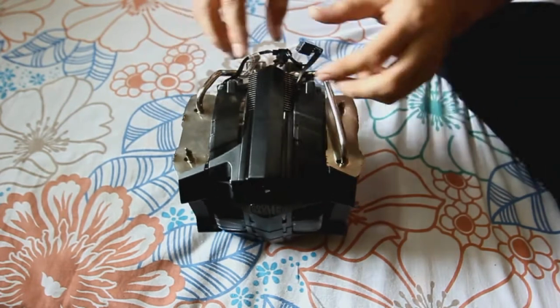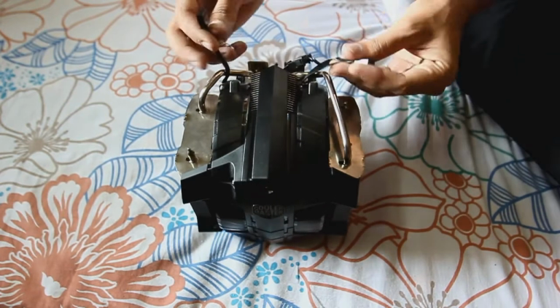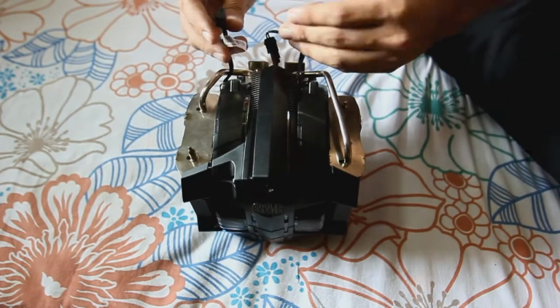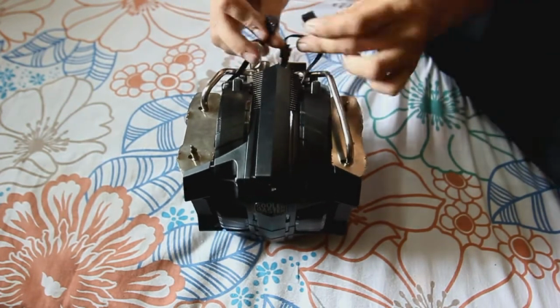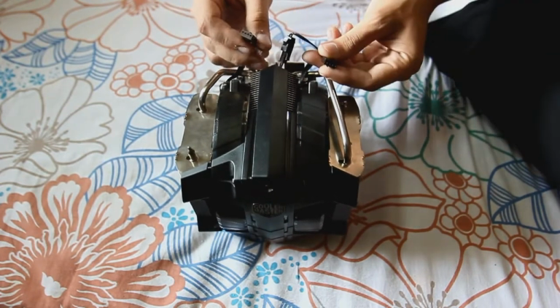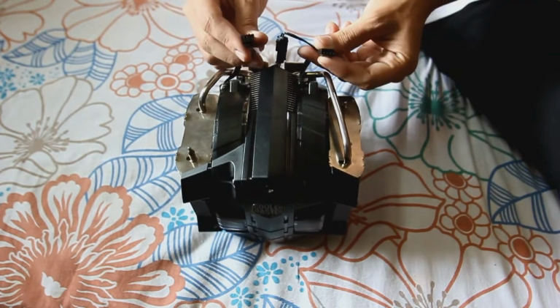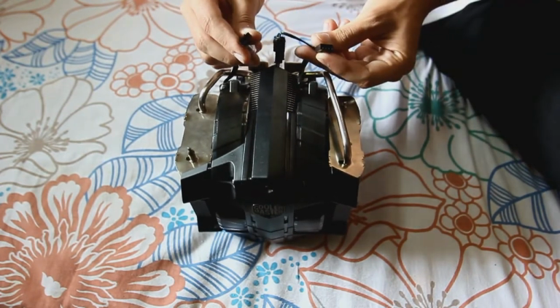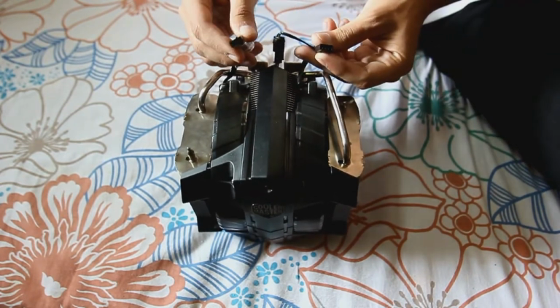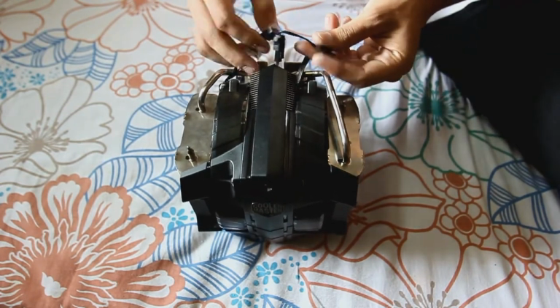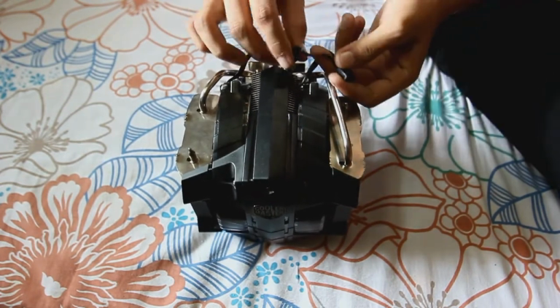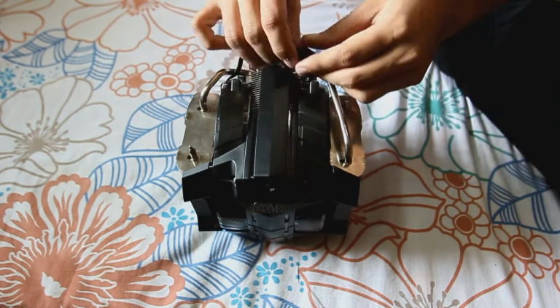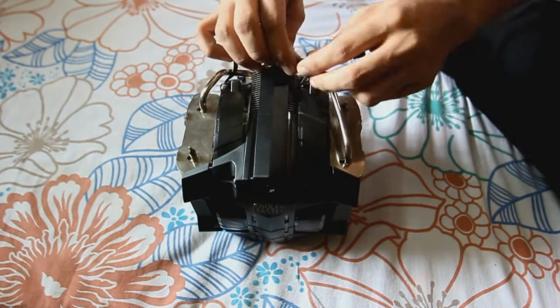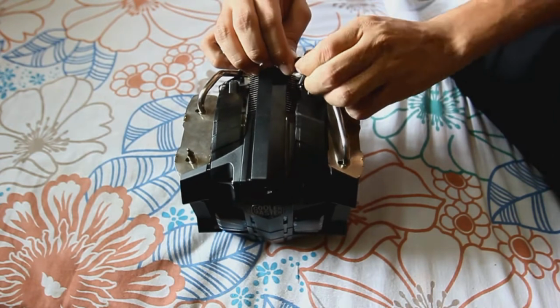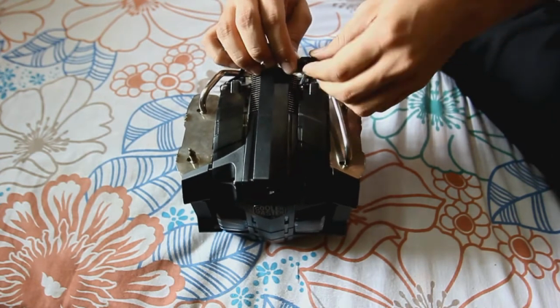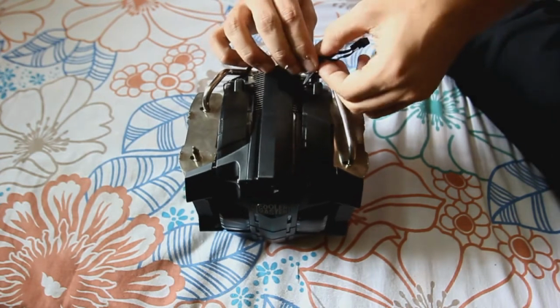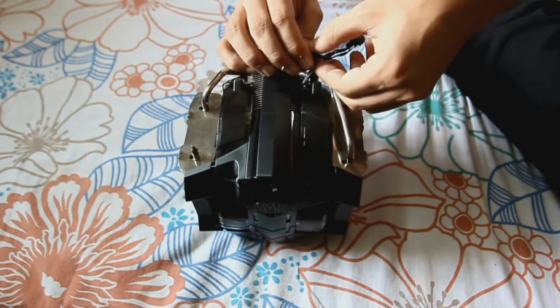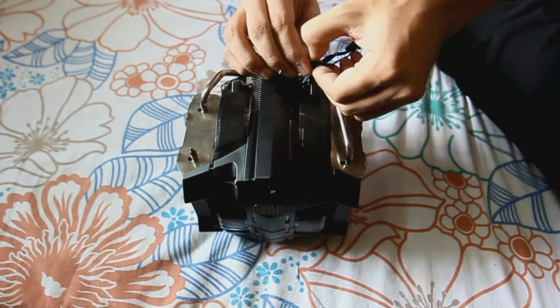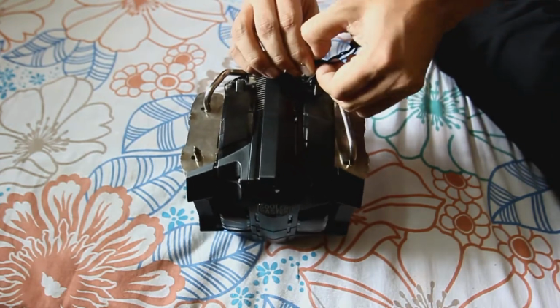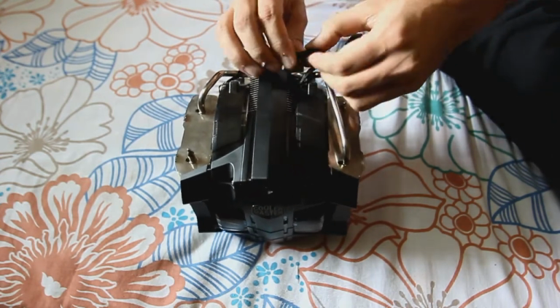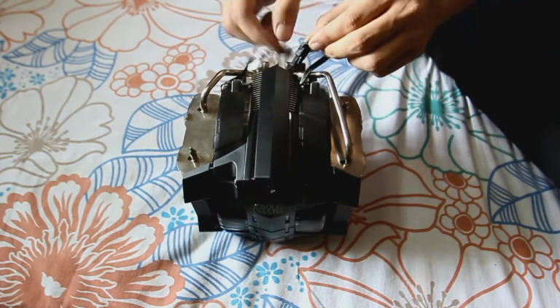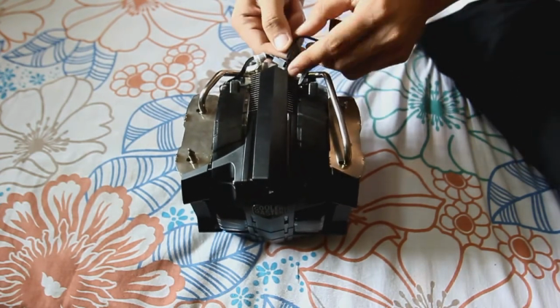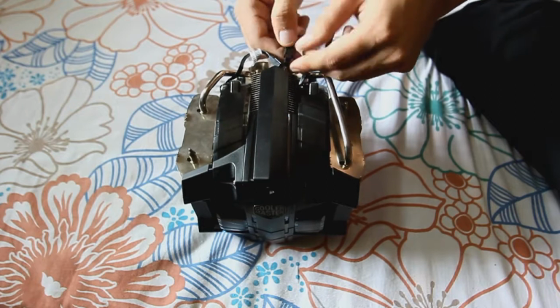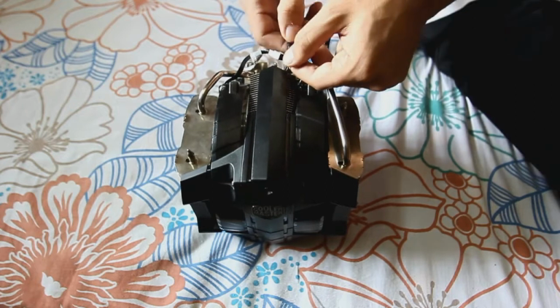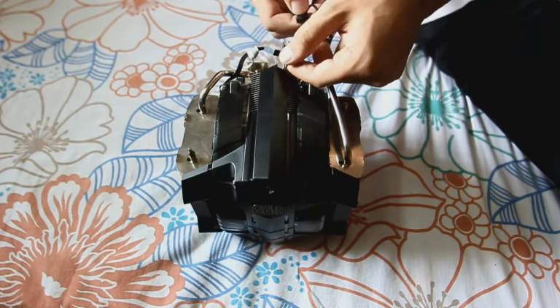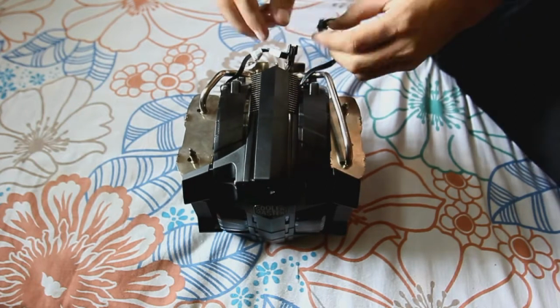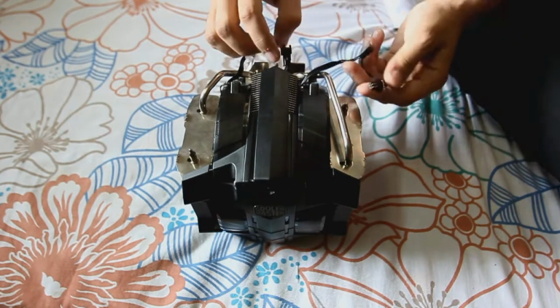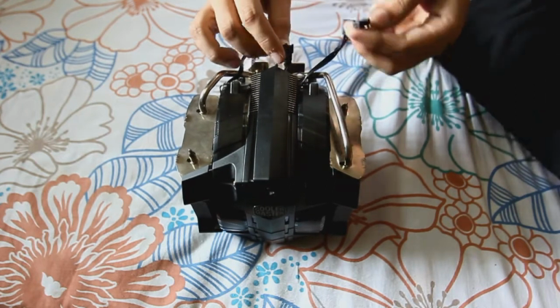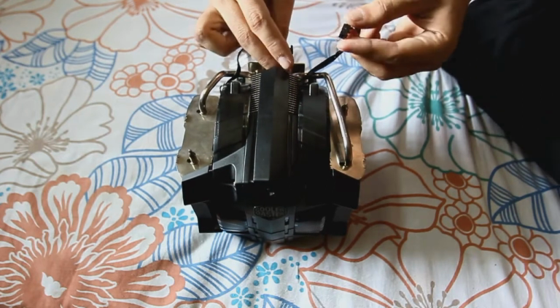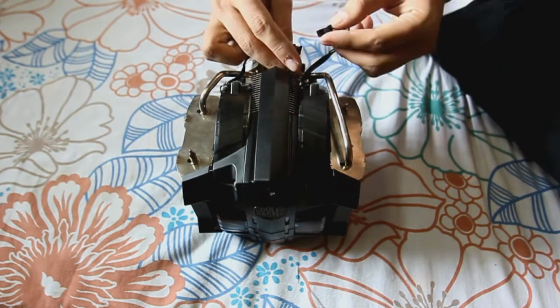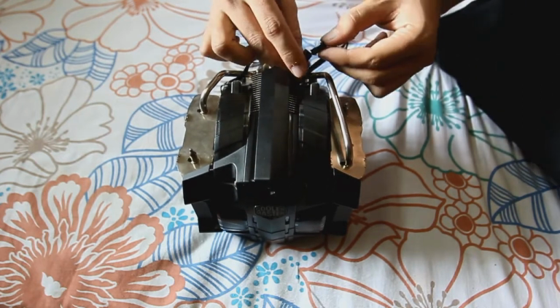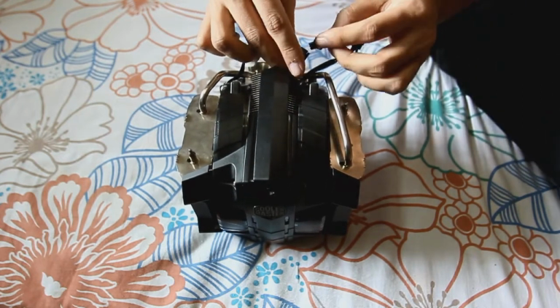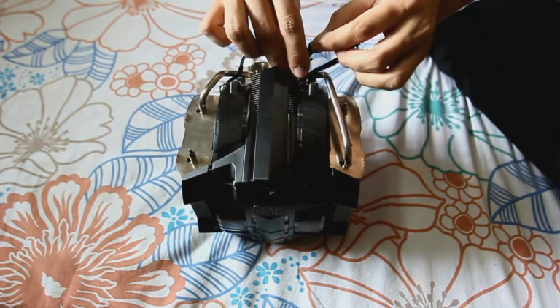These are actually PWM fans. You might be wondering what the center connector goes to — it actually goes to the LEDs. The LEDs light up red and it looks cool.